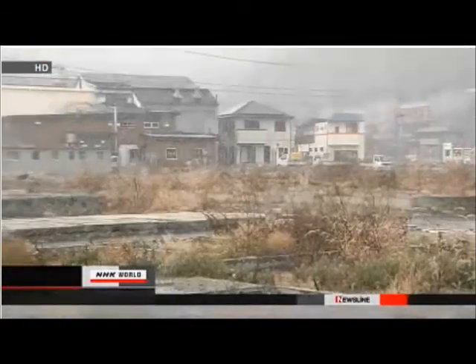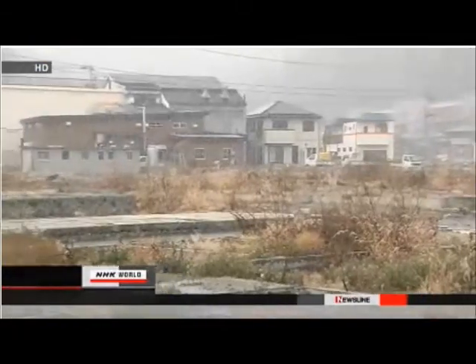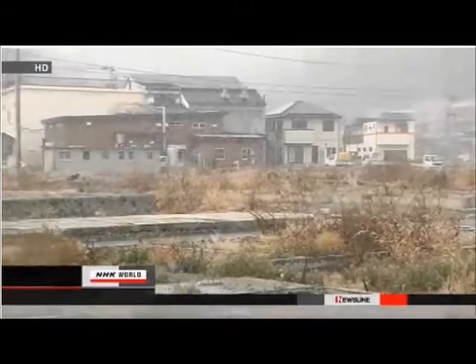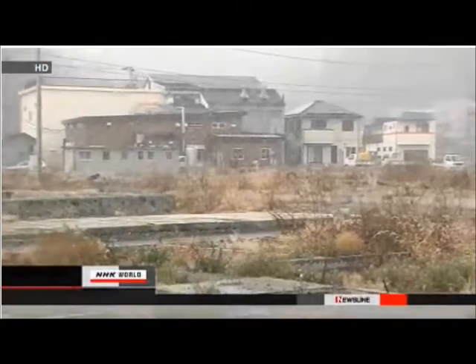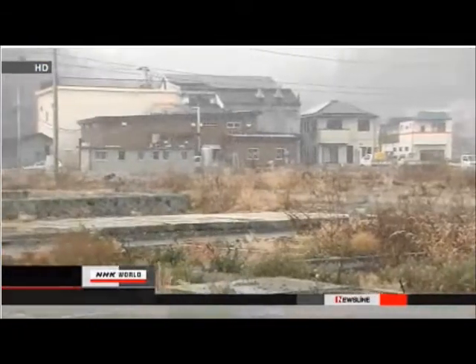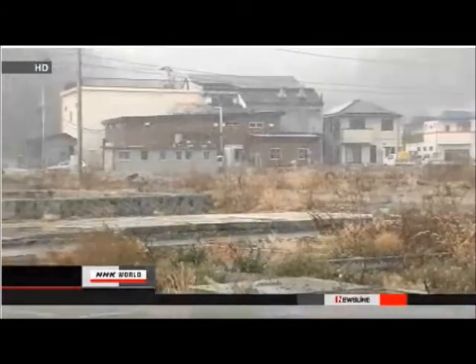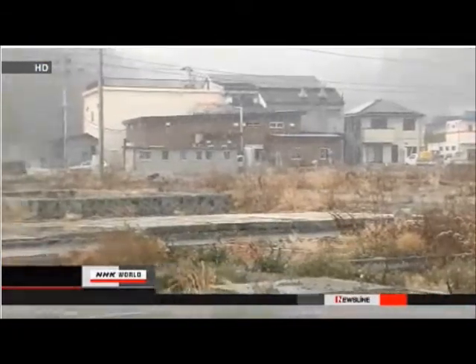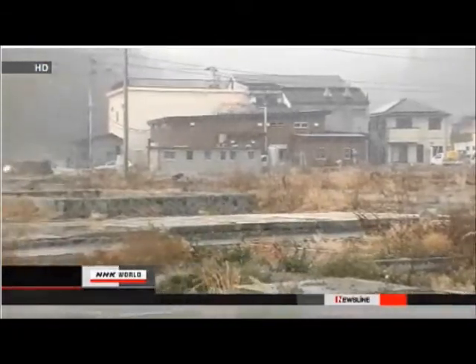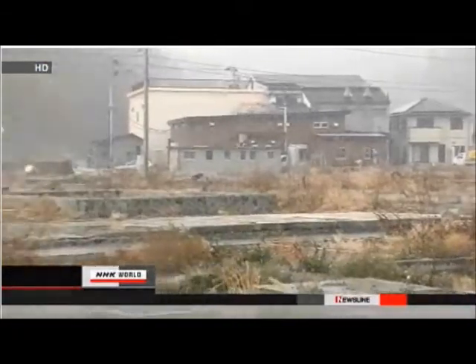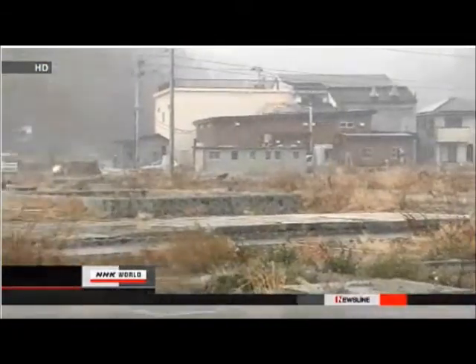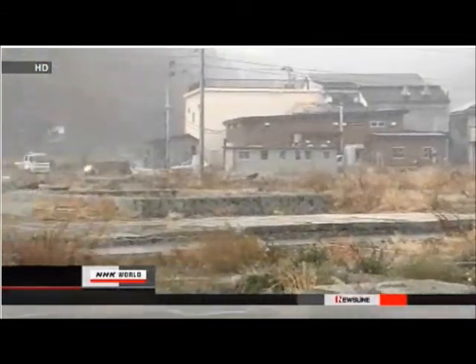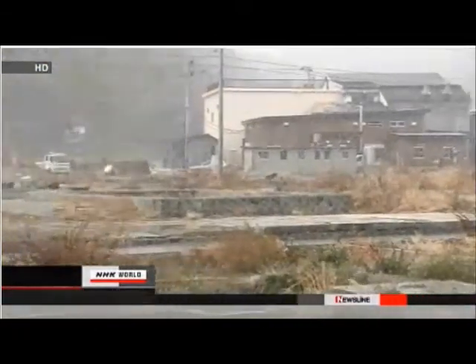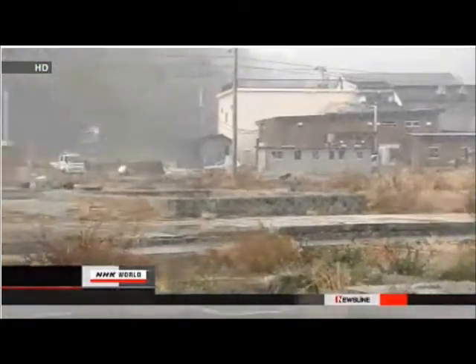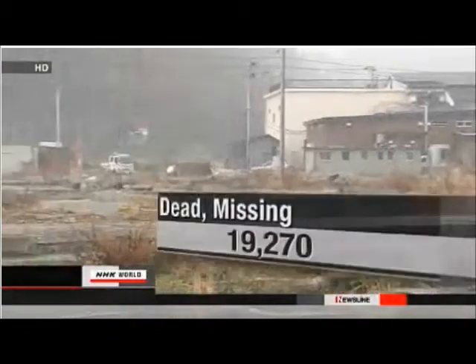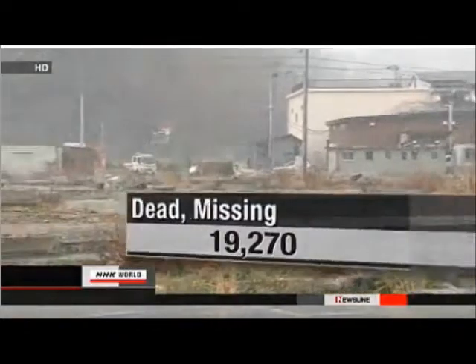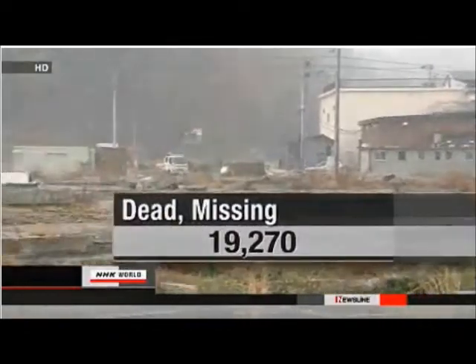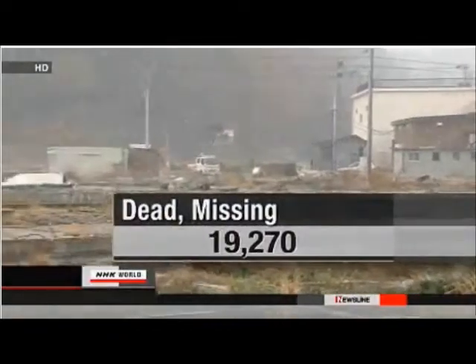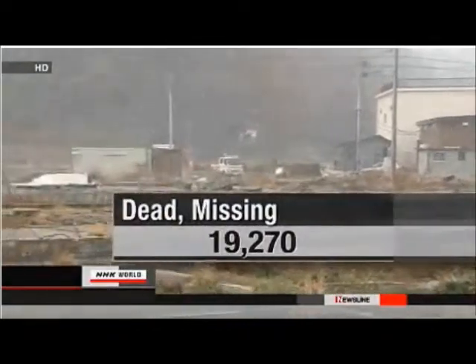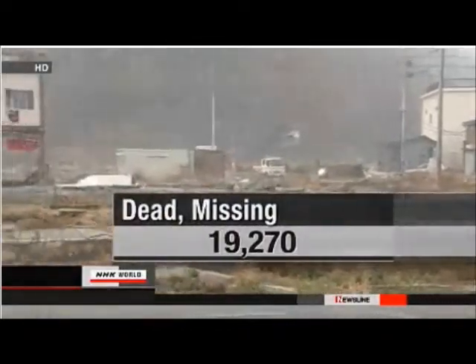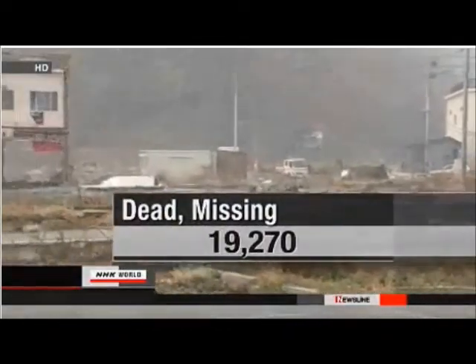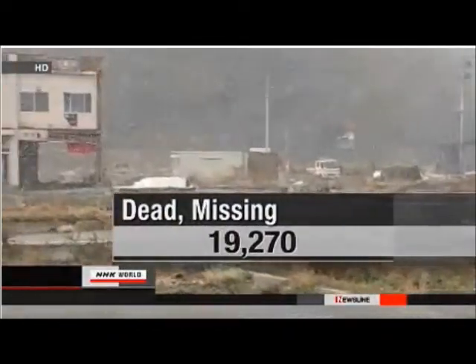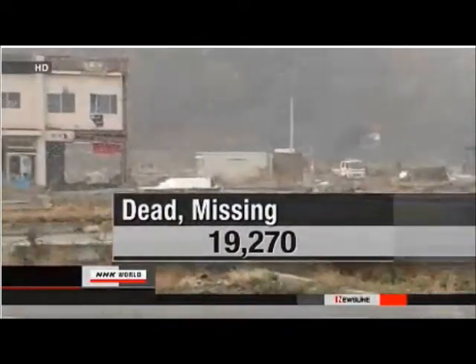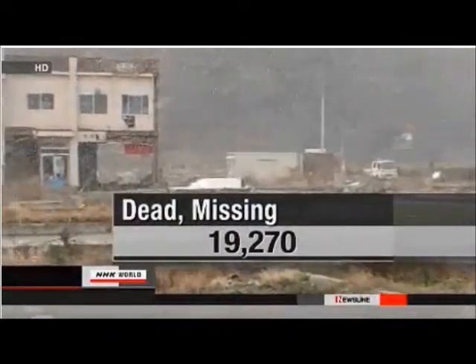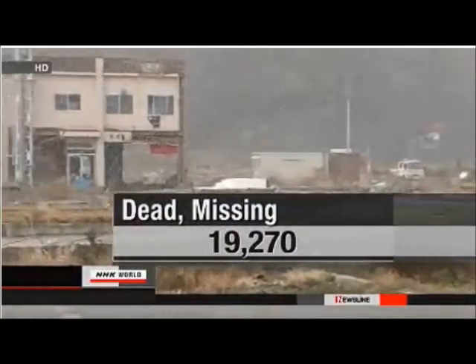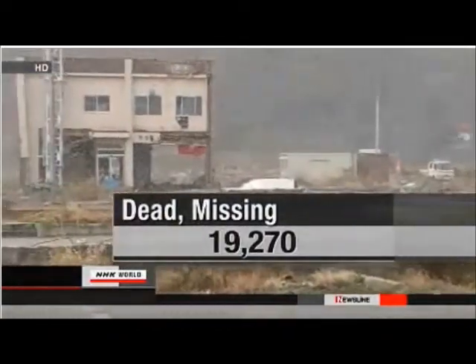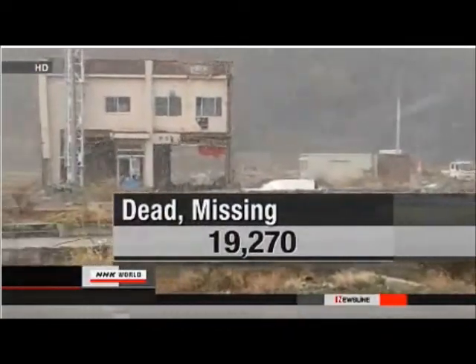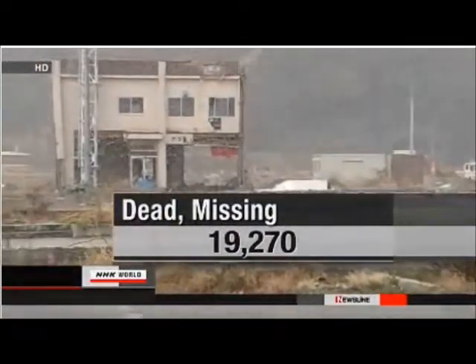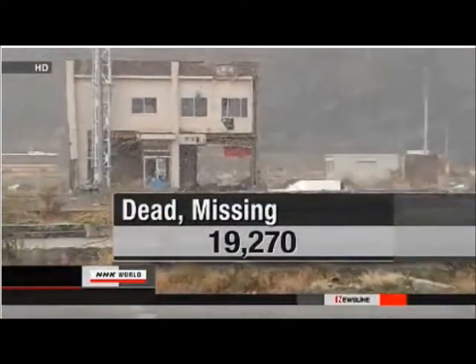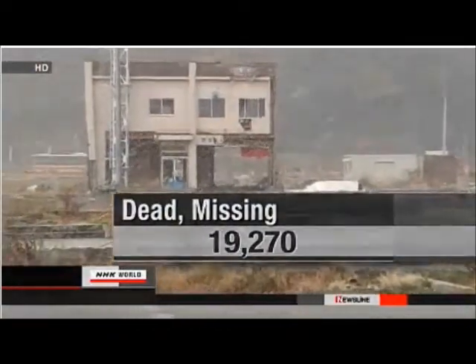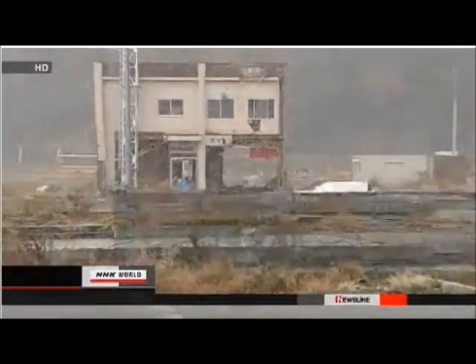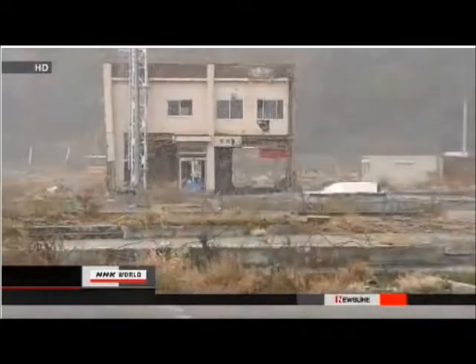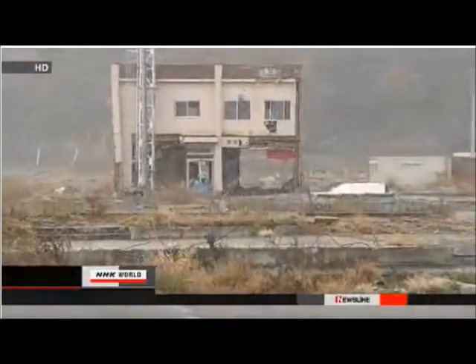Meanwhile, the National Police Agency says the number of dead or missing from the disaster in the Tohoku region stood at 19,270 as of Friday.